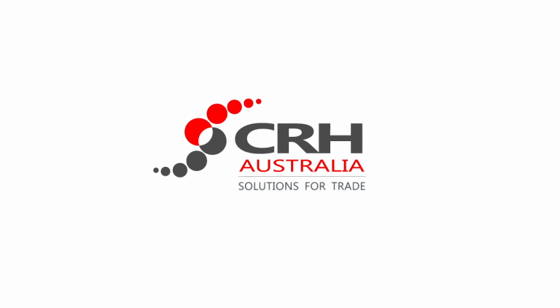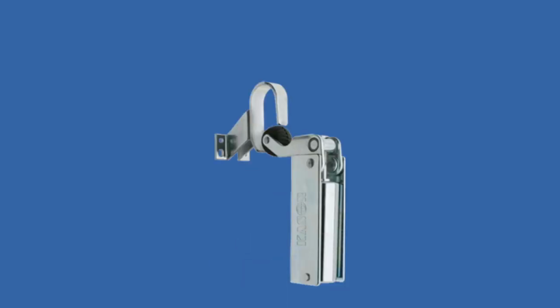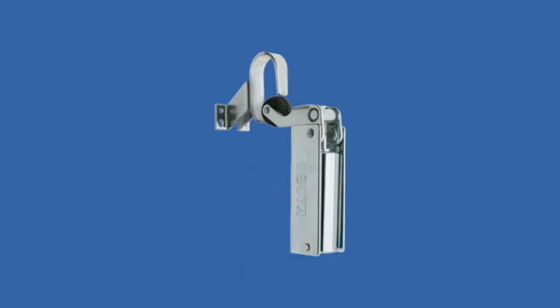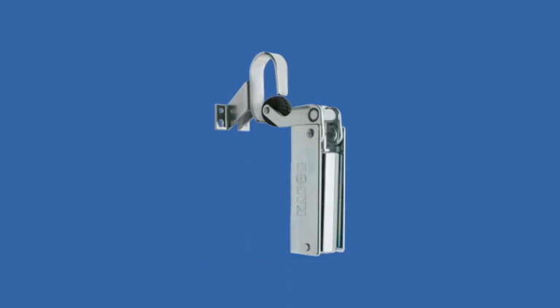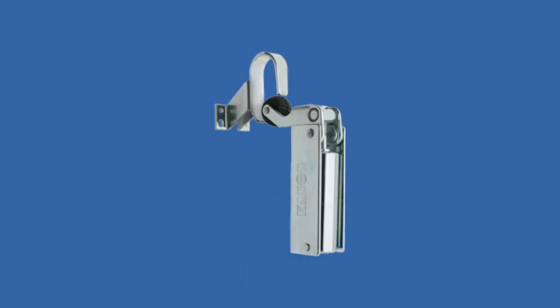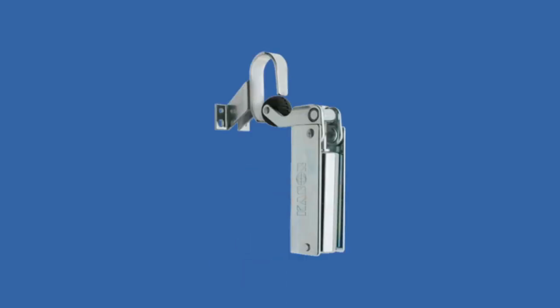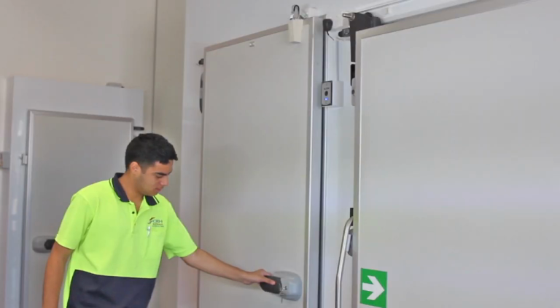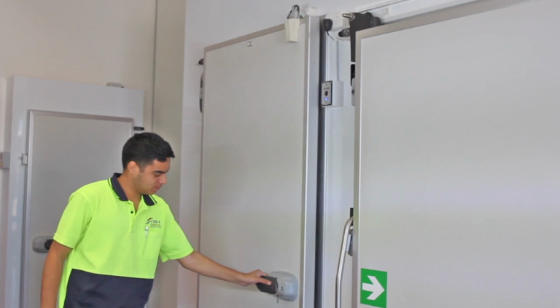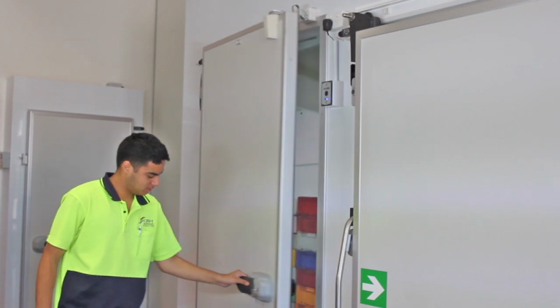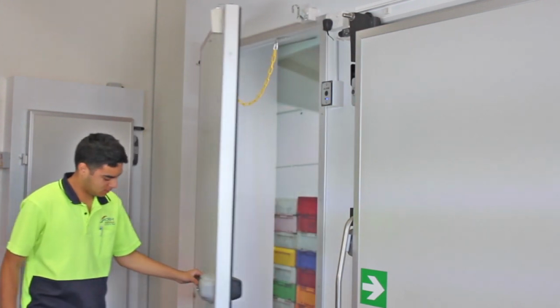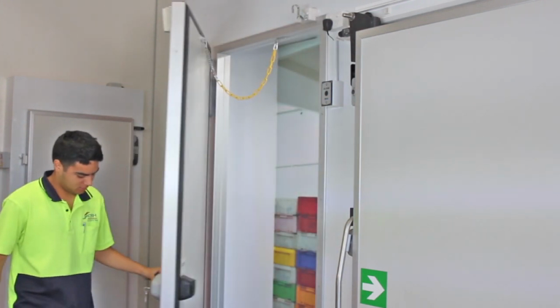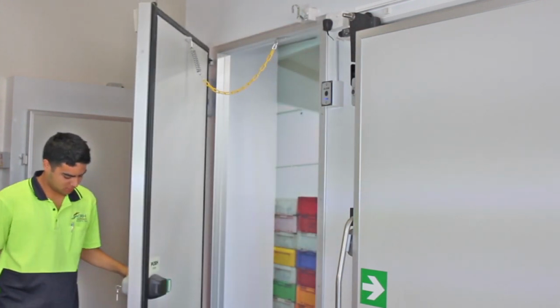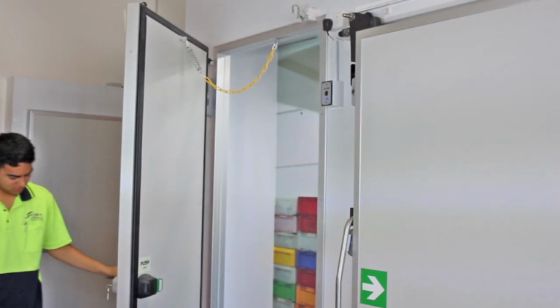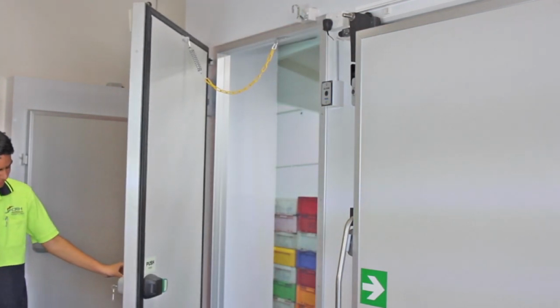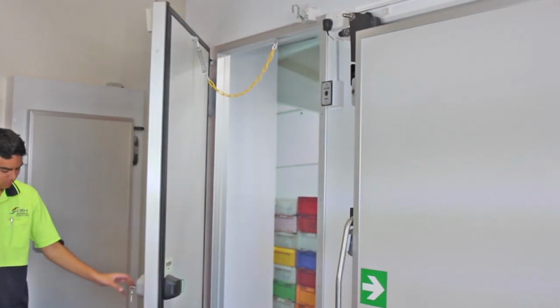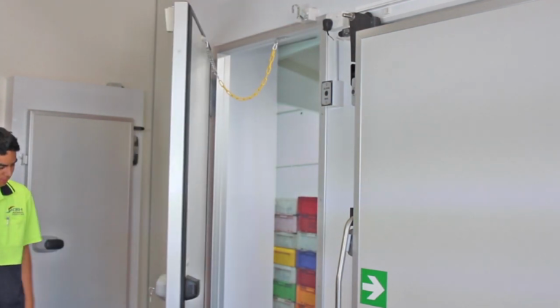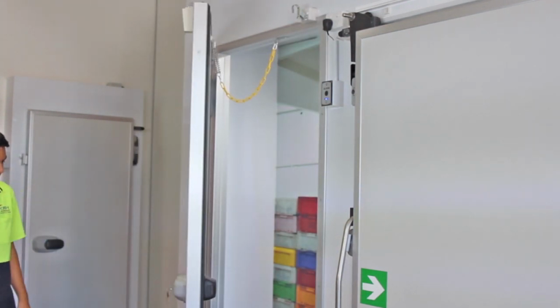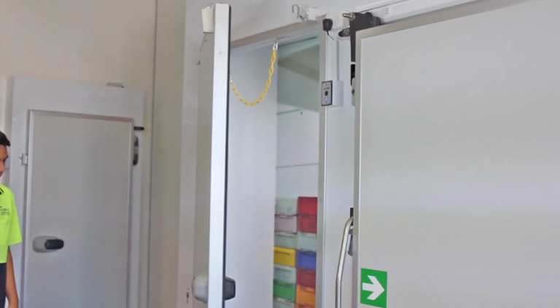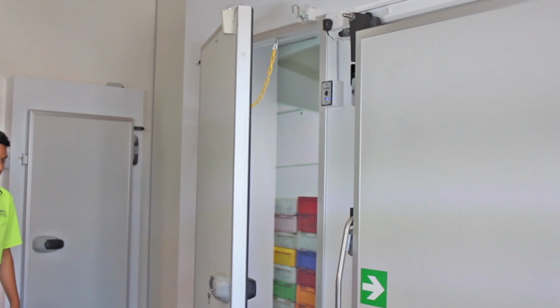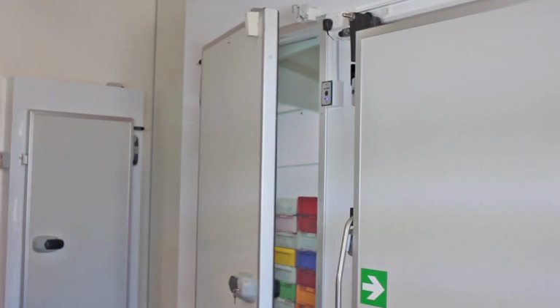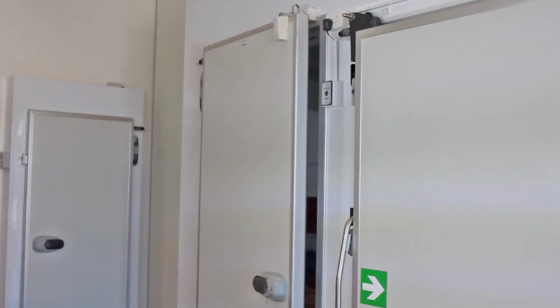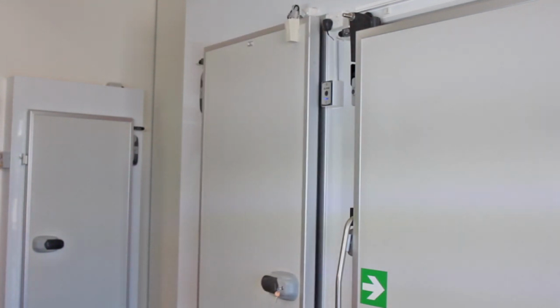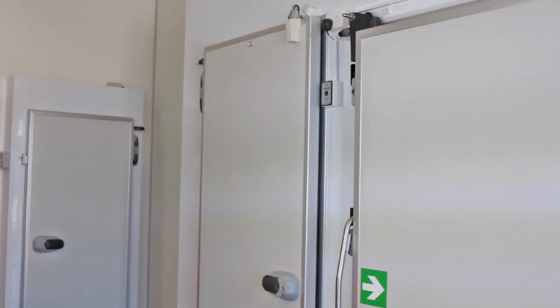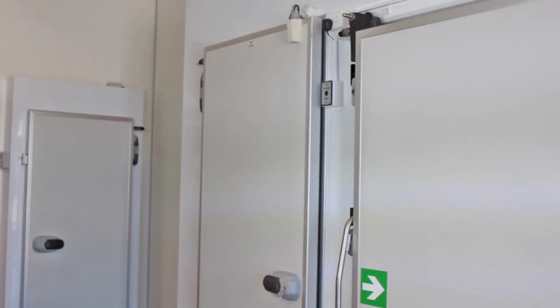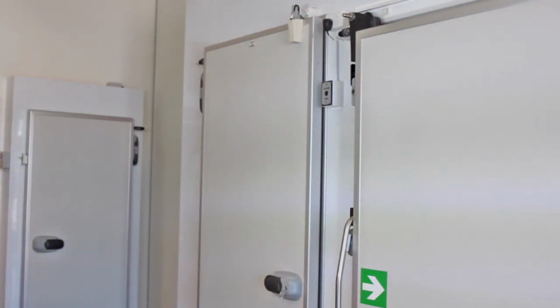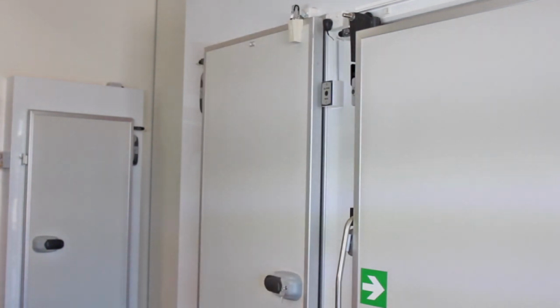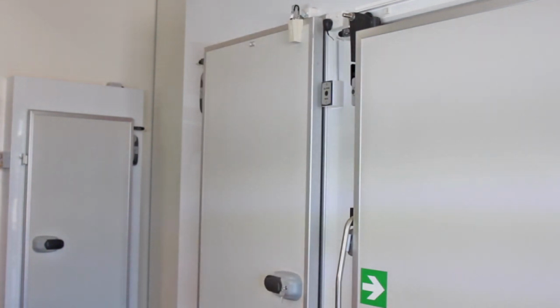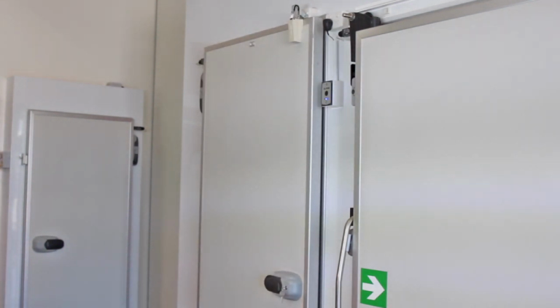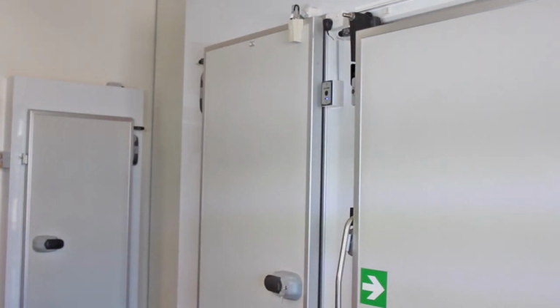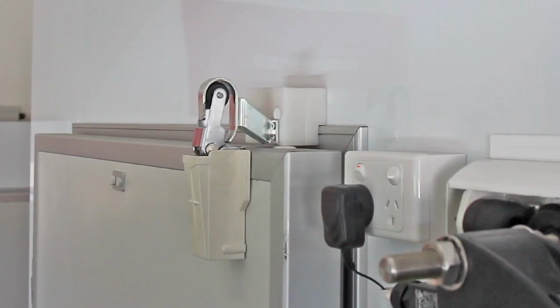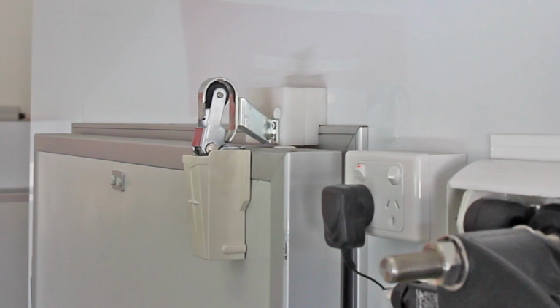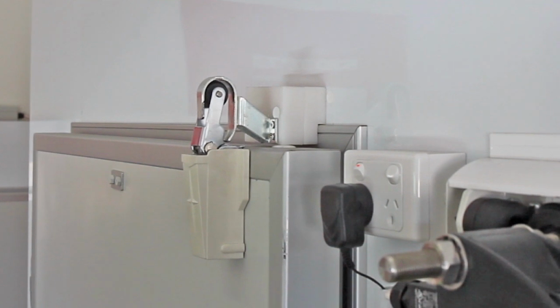The Cason Hydraulic Door Closer keeps your doors closed and sealed. Hydraulic door closers prevent door and frame from damage by eliminating slamming. It brakes movement, shuts the door silently and keeps it closed.